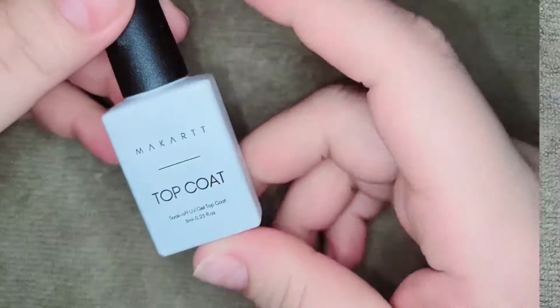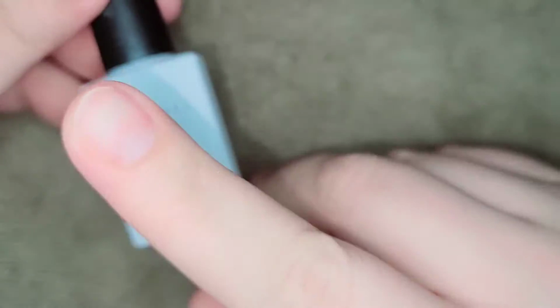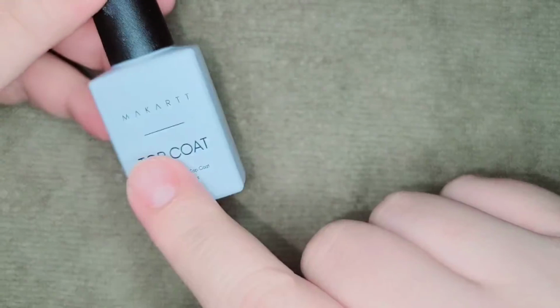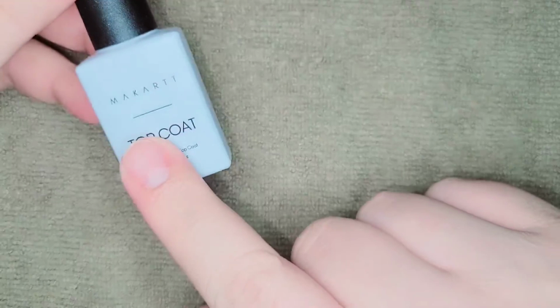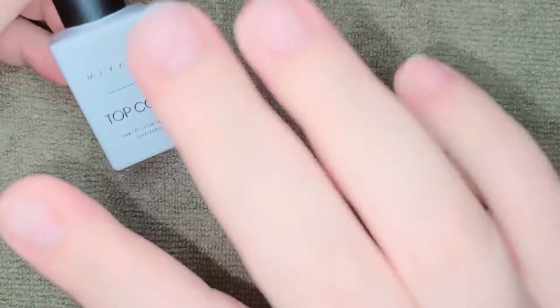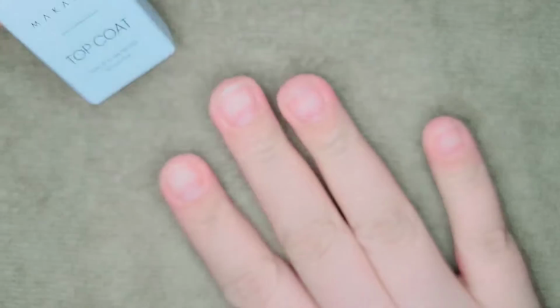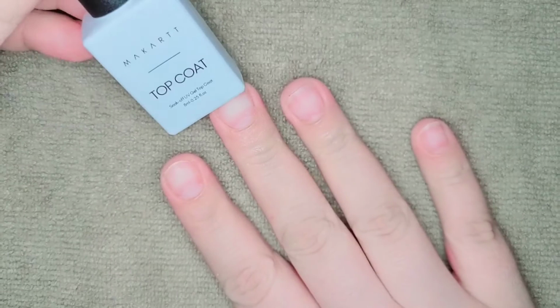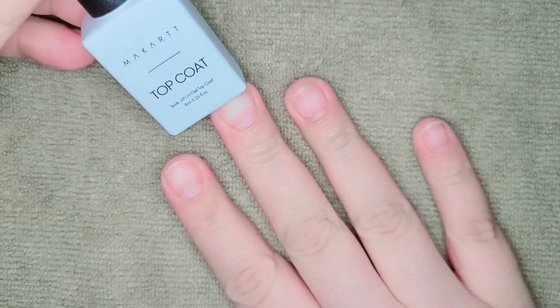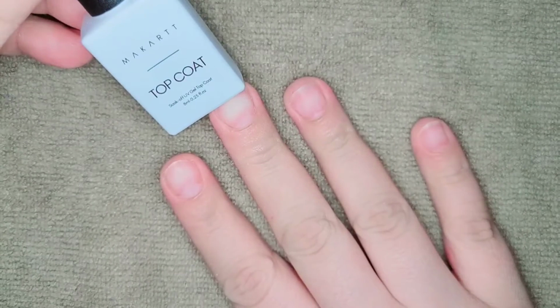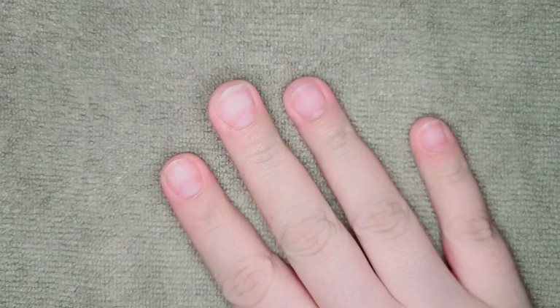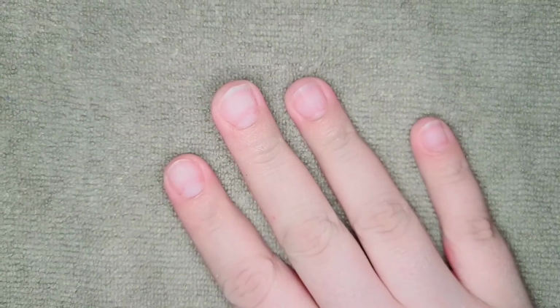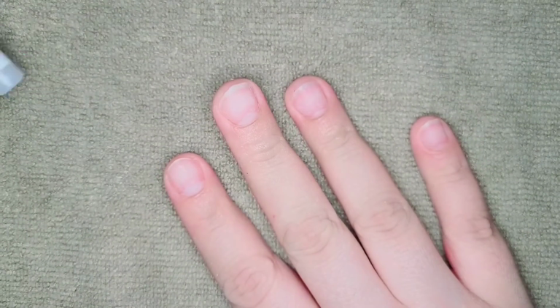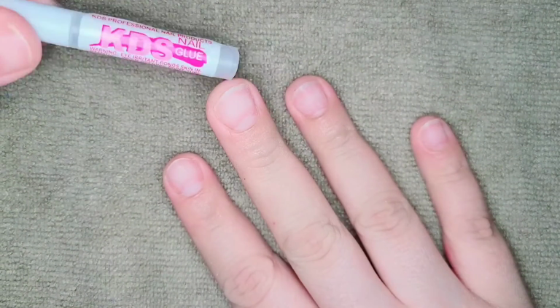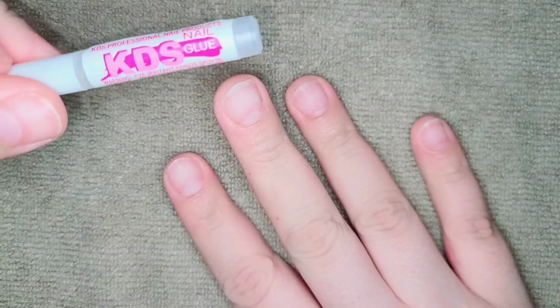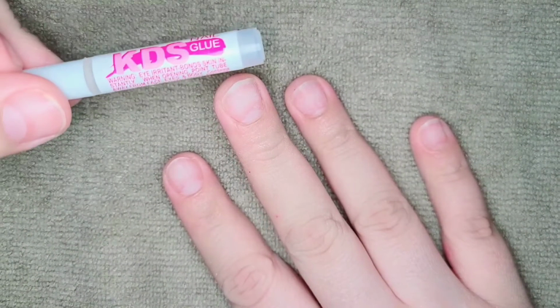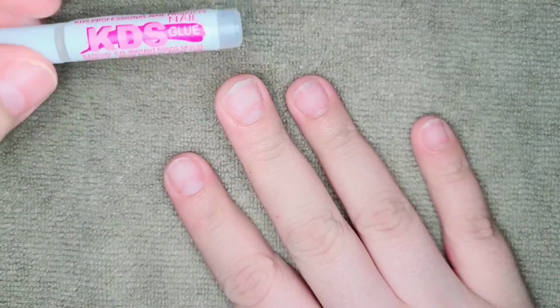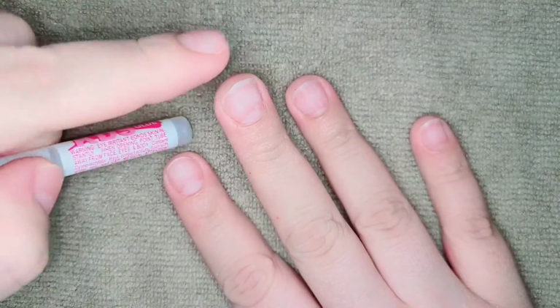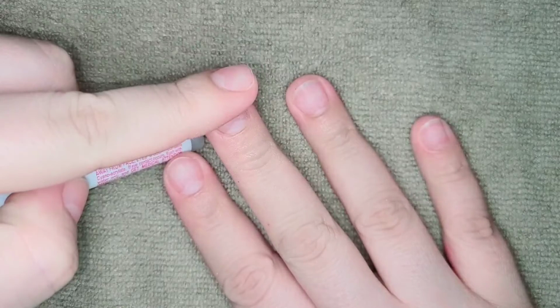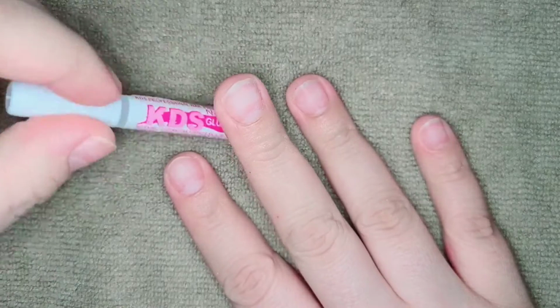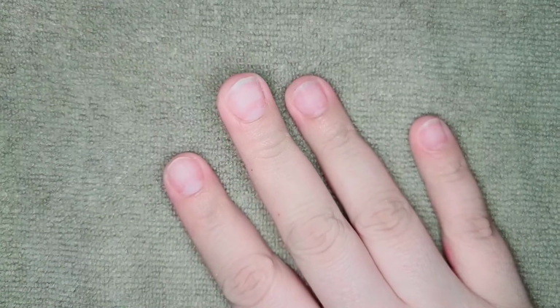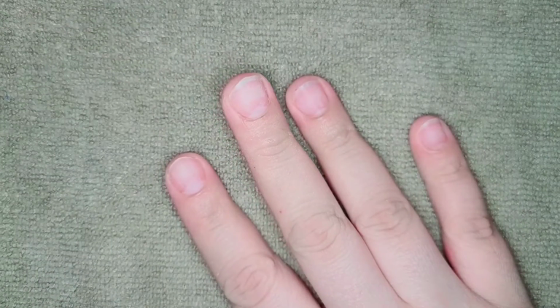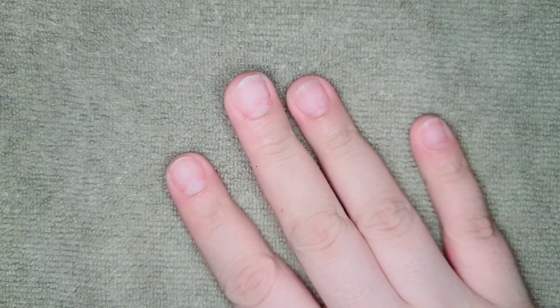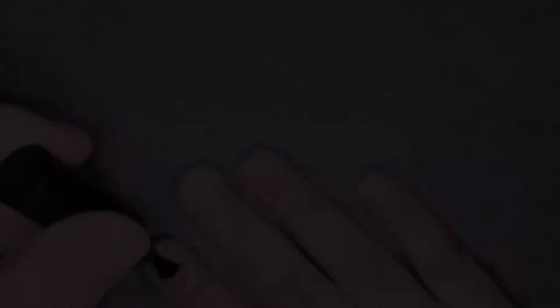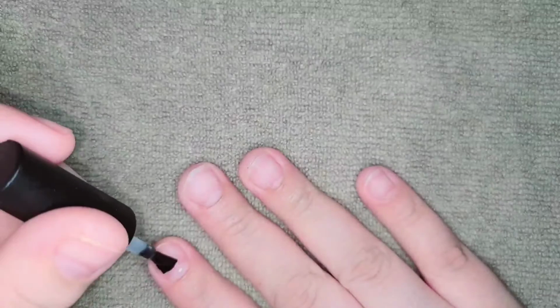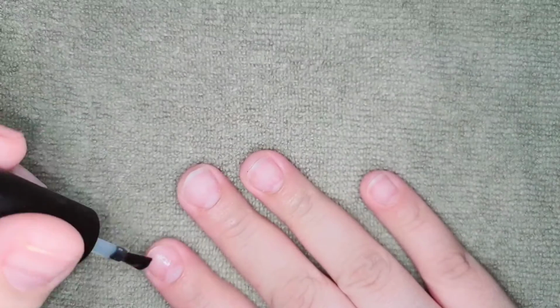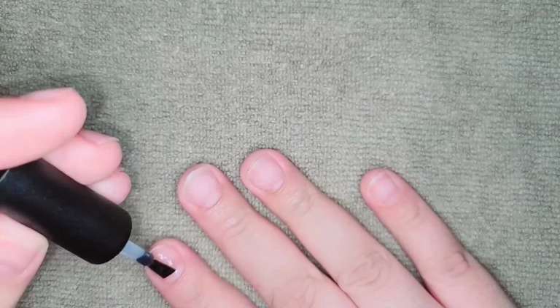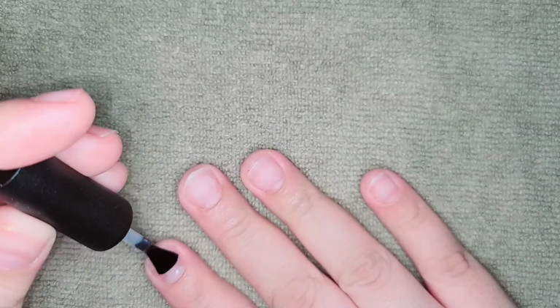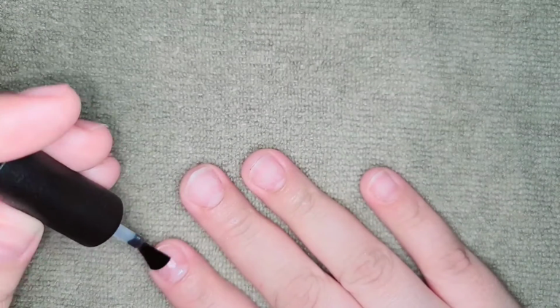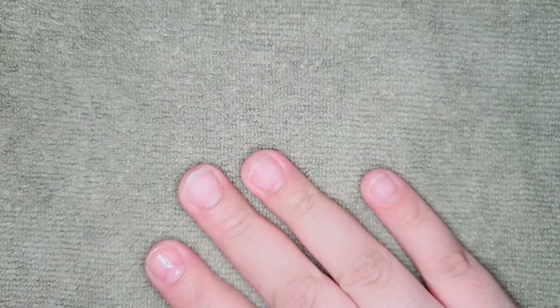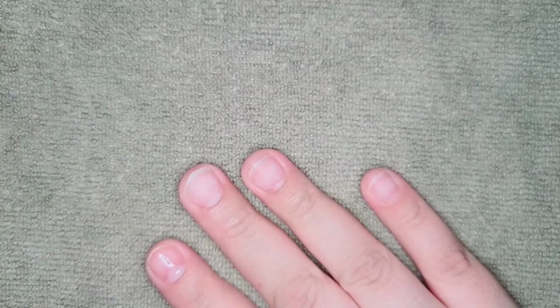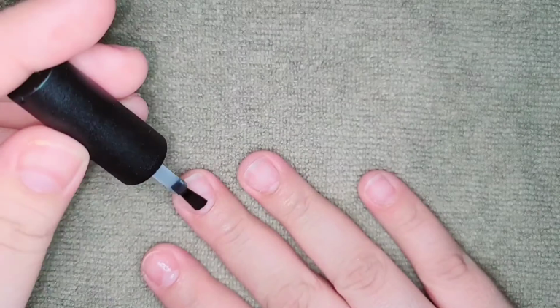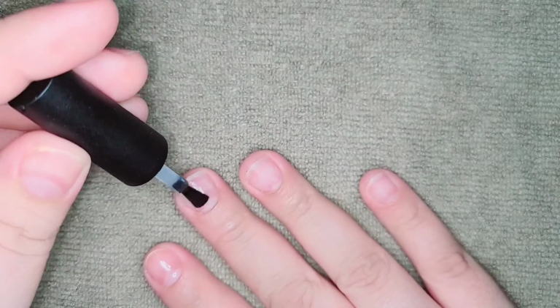Now I'm gonna apply a layer of top coat to protect my nails, so when I put the KDS glue on, it's just for protection — that way I can pop them off without damaging my natural nail.